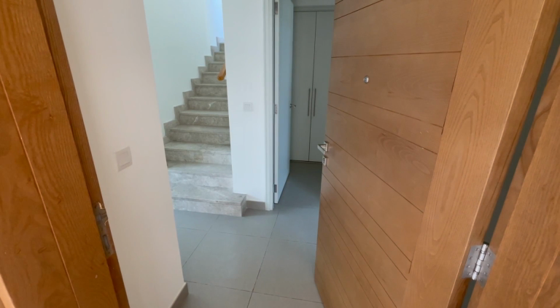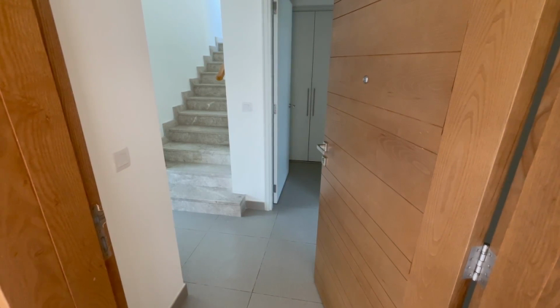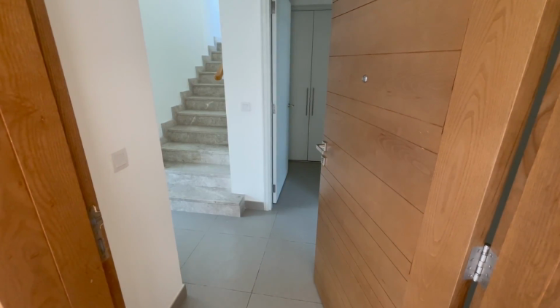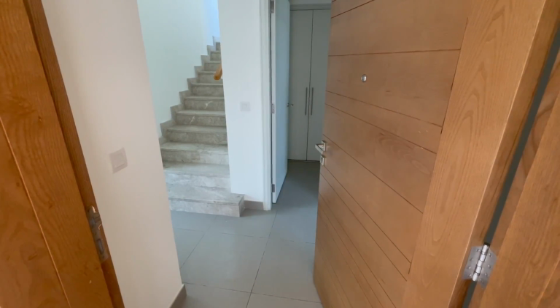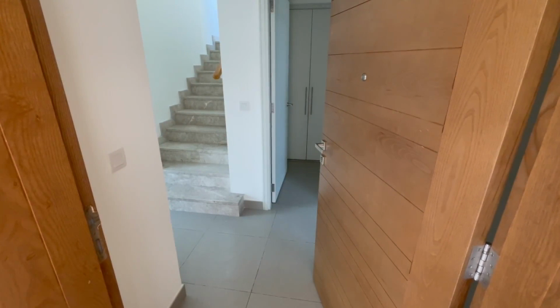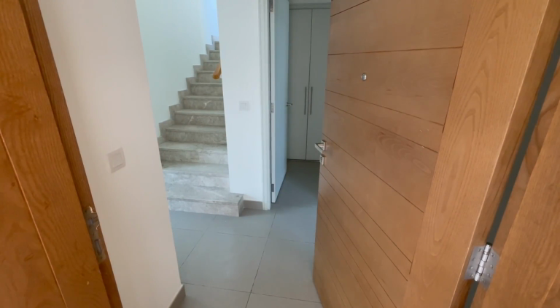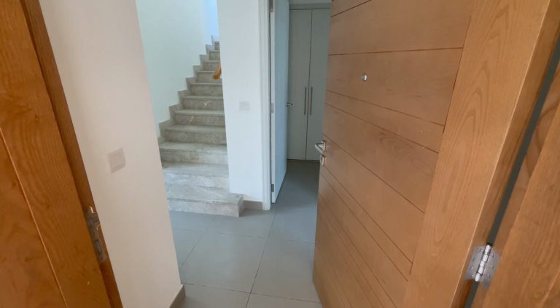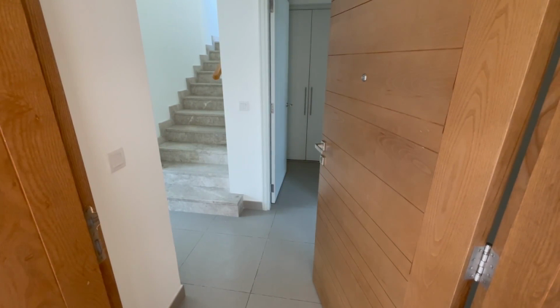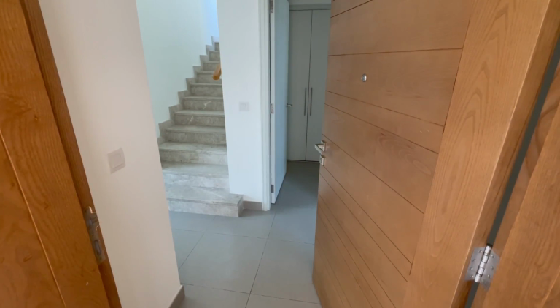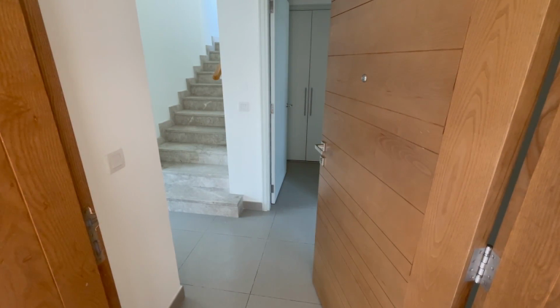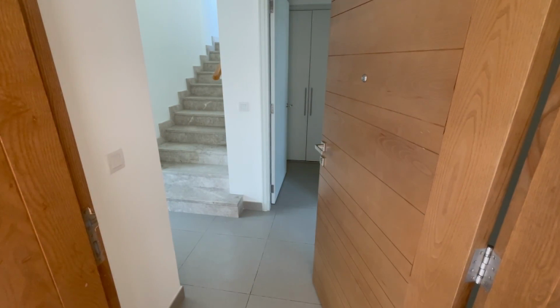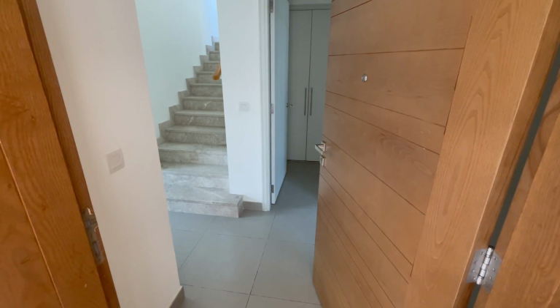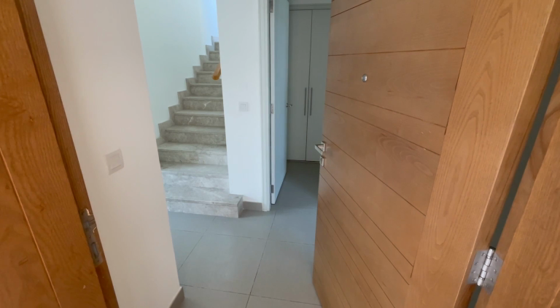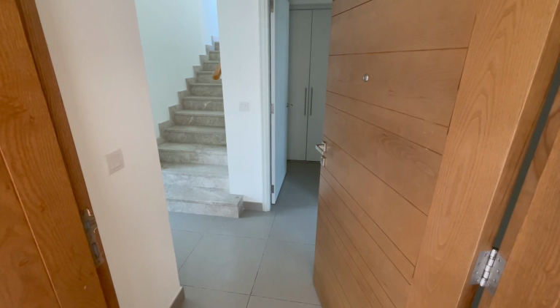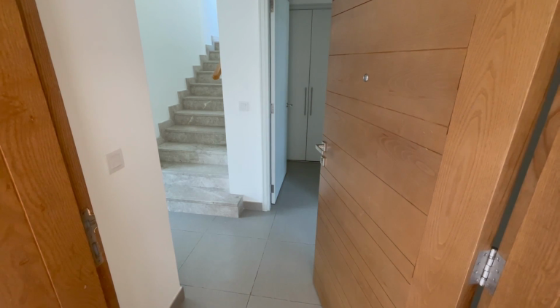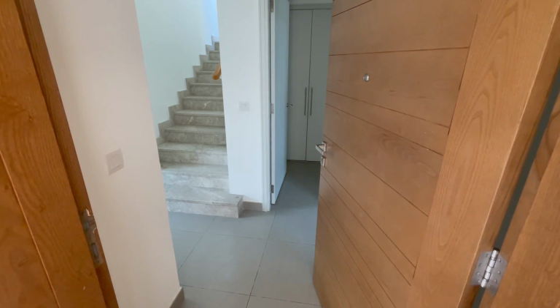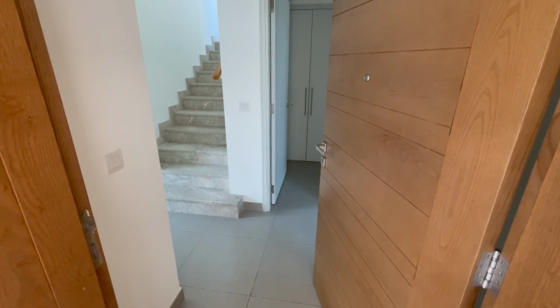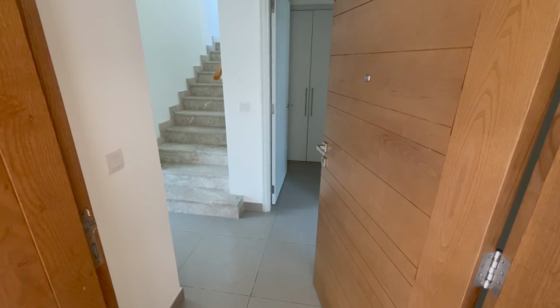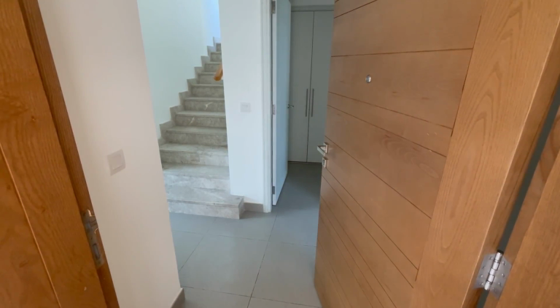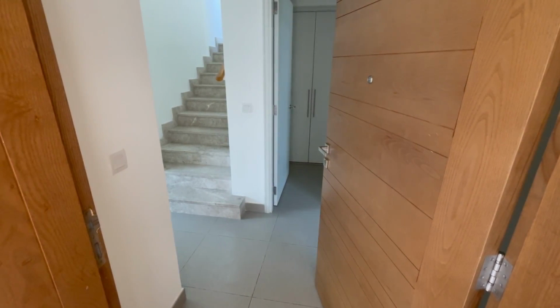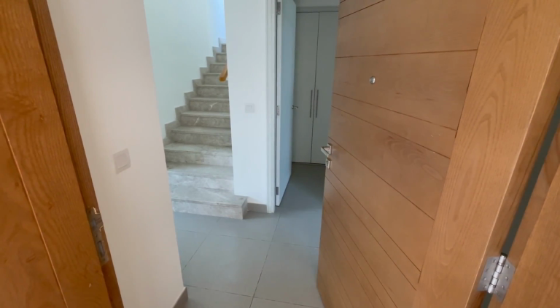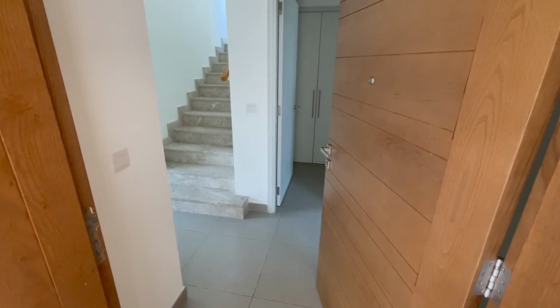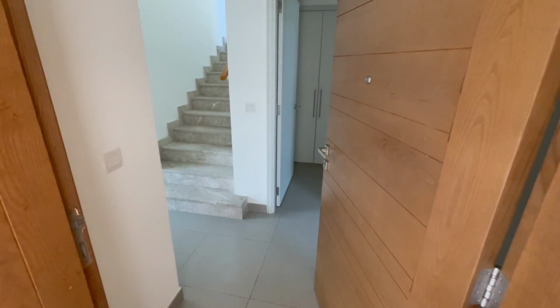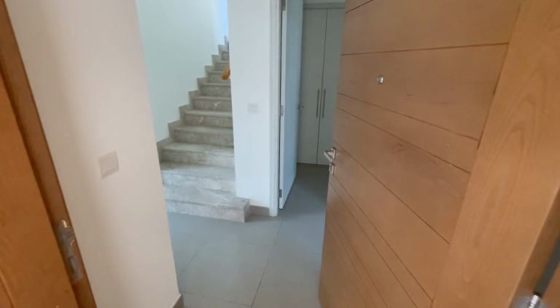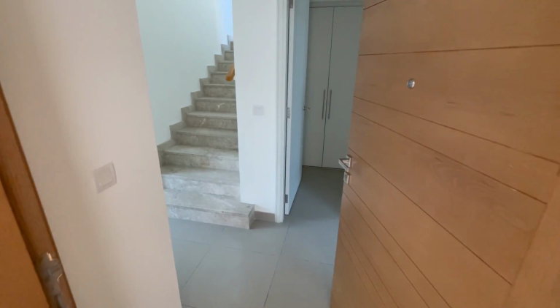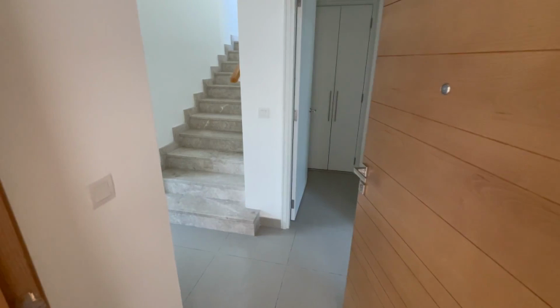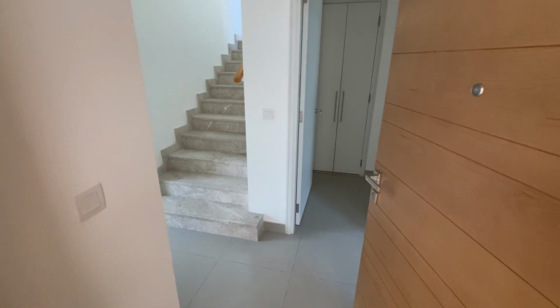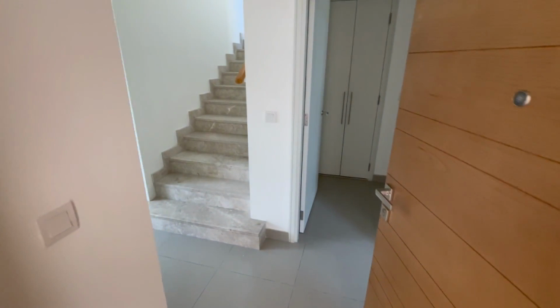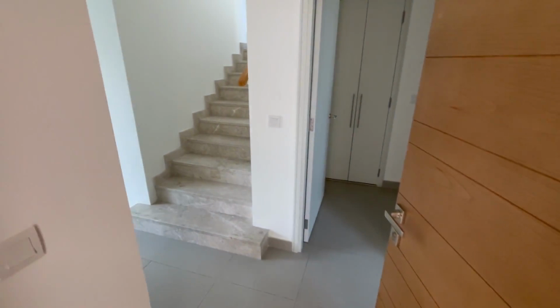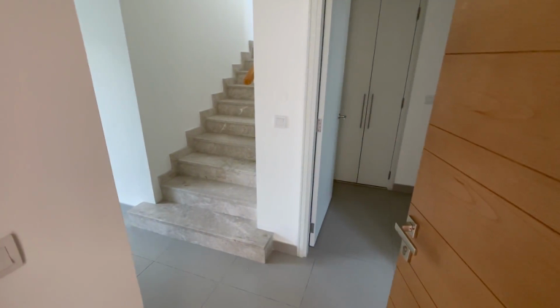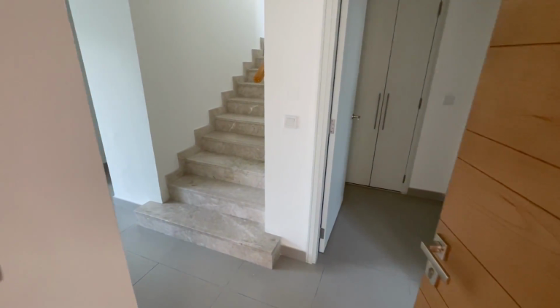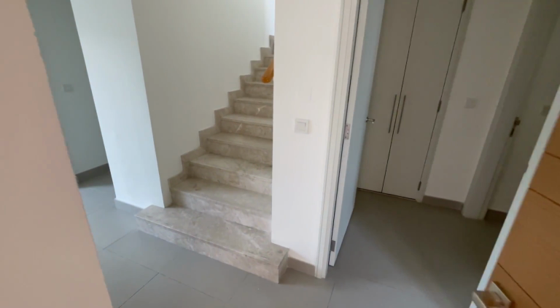Hello, this is Max from Strada Real Estate. Here we have a four bed plus maids, type 3M middle townhouse. The built-up area is 2,387 square feet.